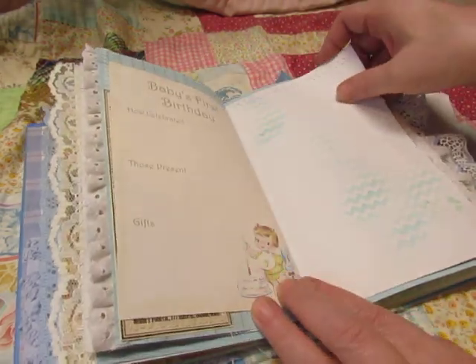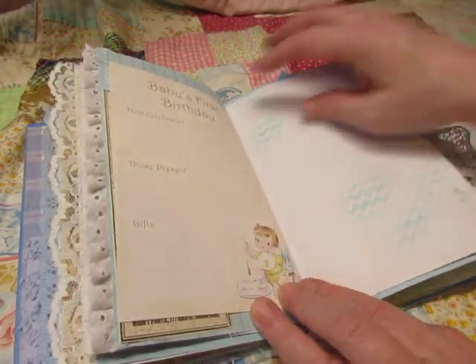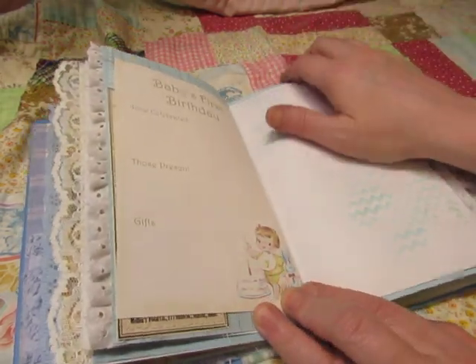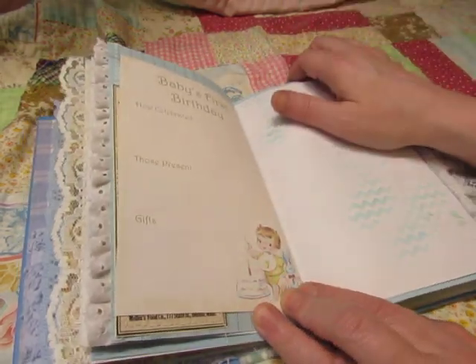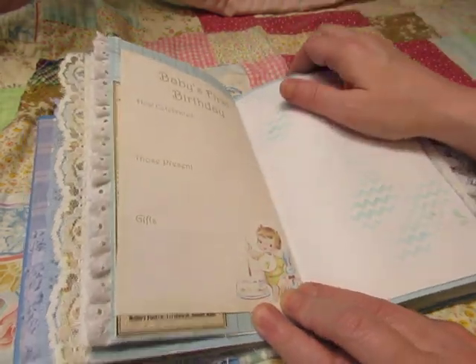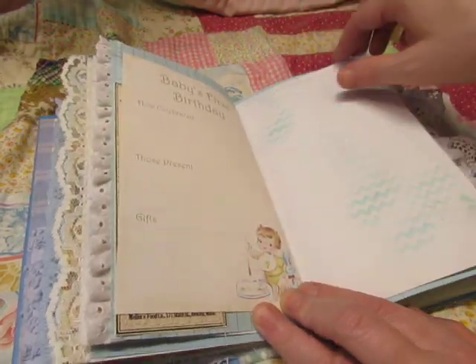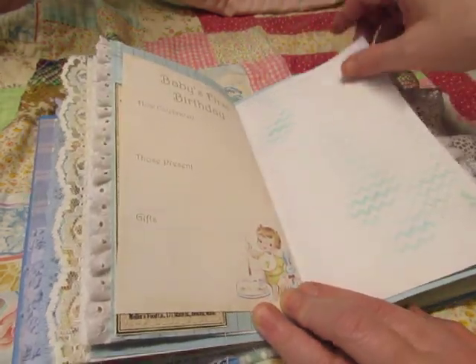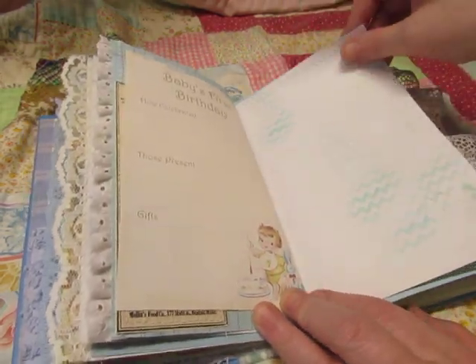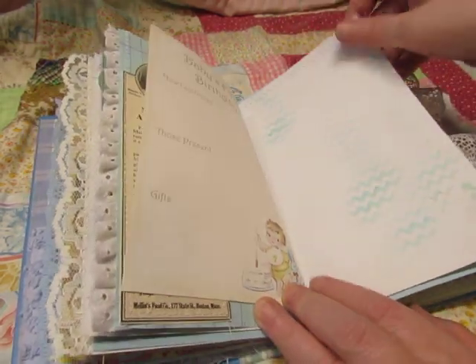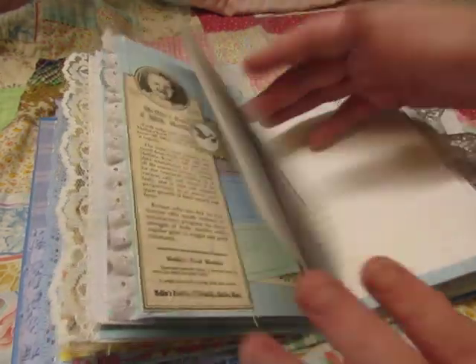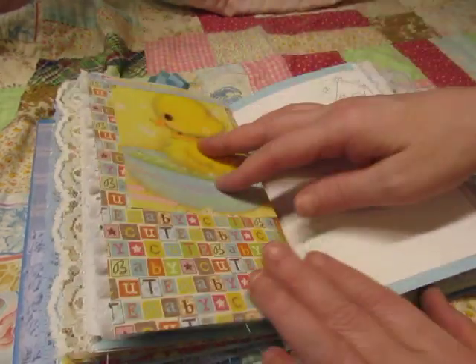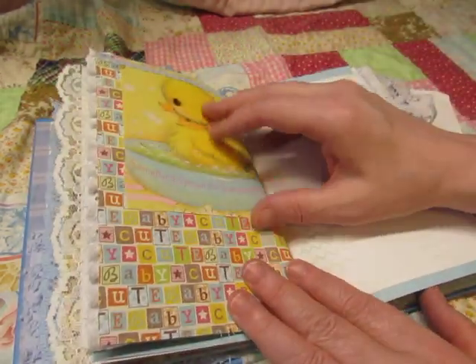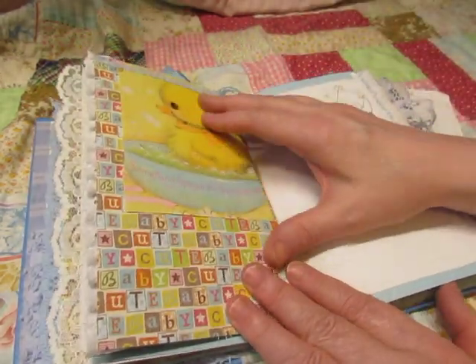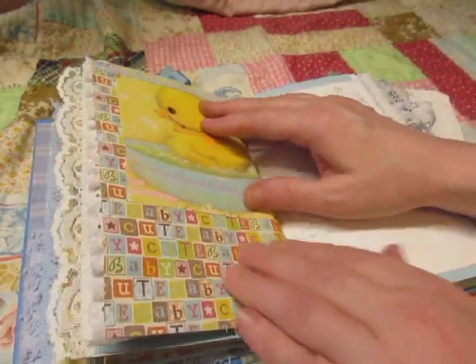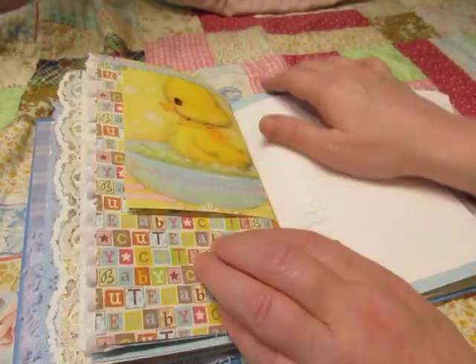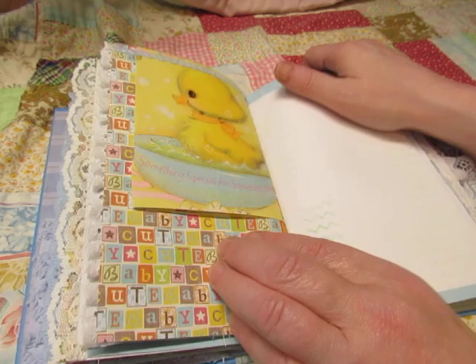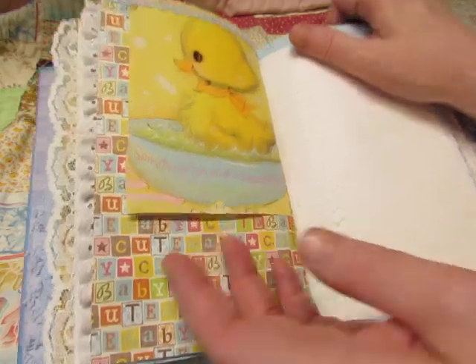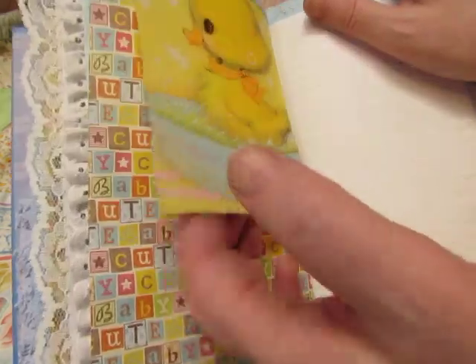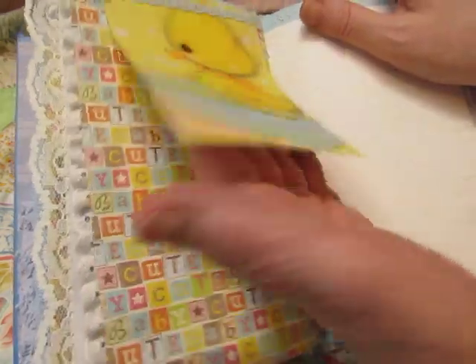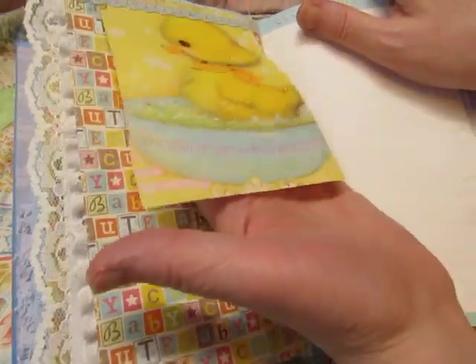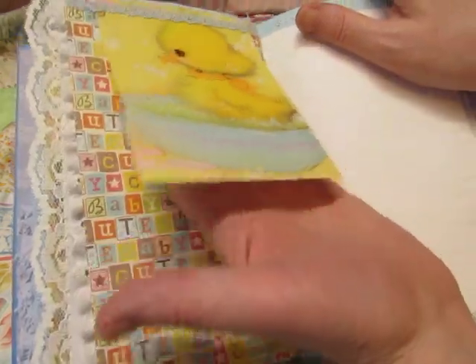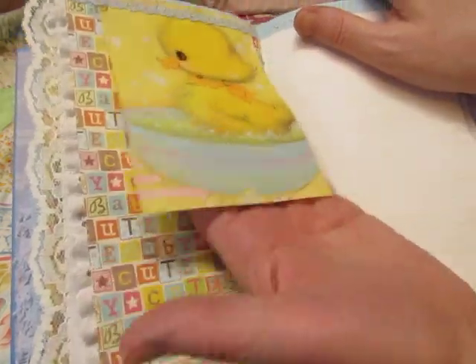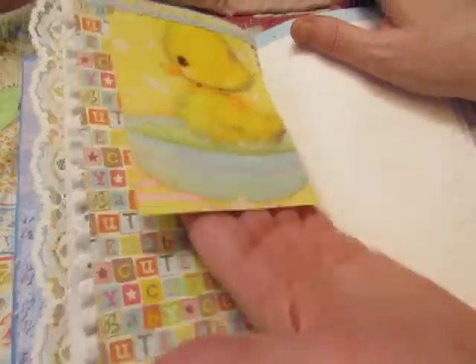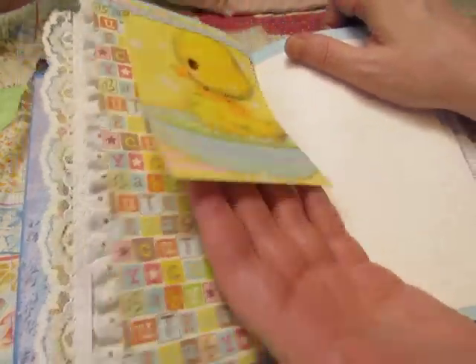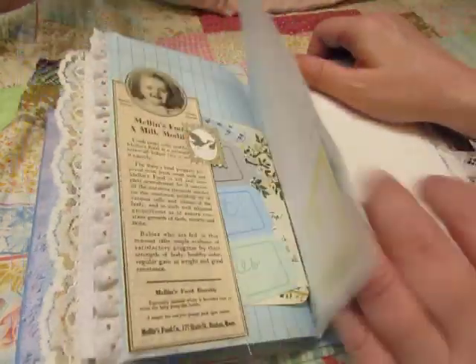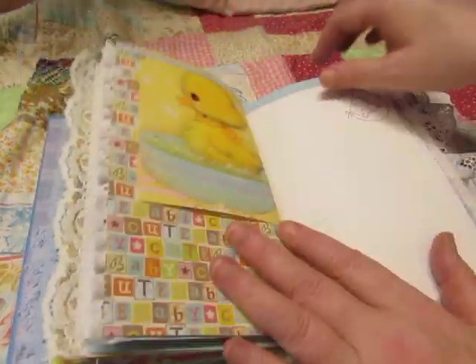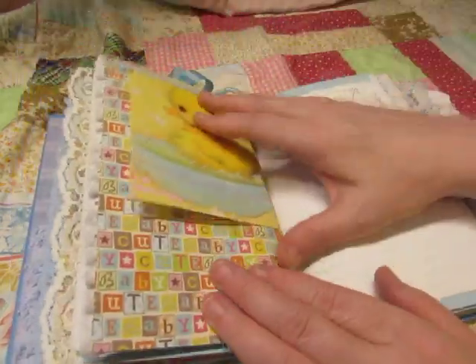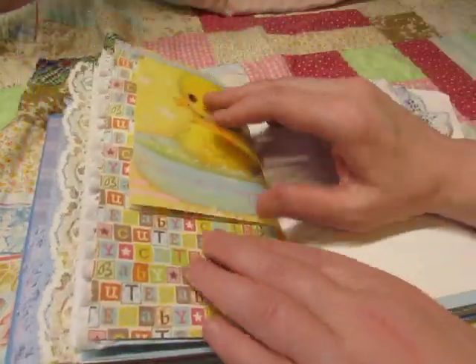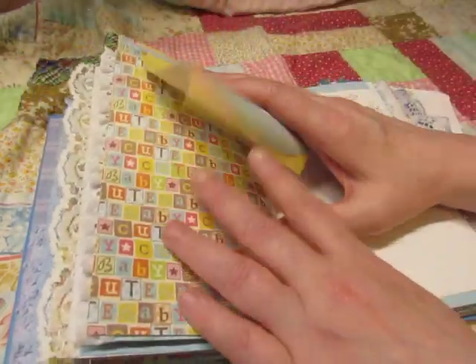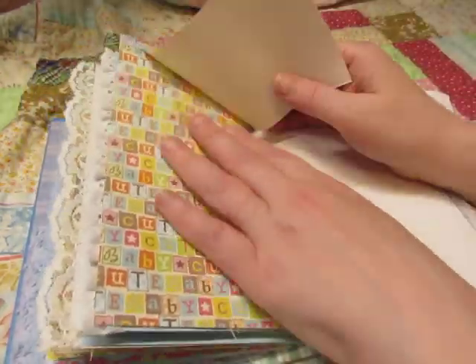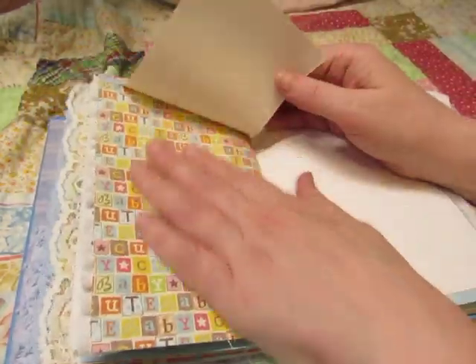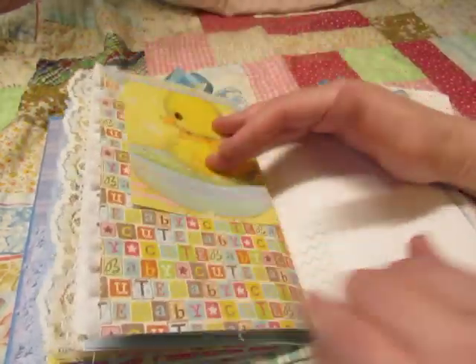Baby's First Birthday — some room for information. Vintage gift wrap paper here. You can glue a photo down here.